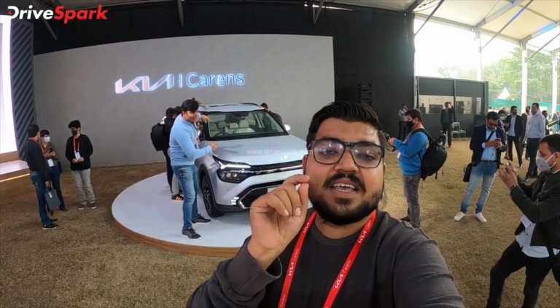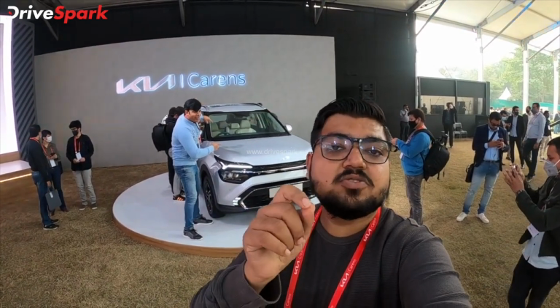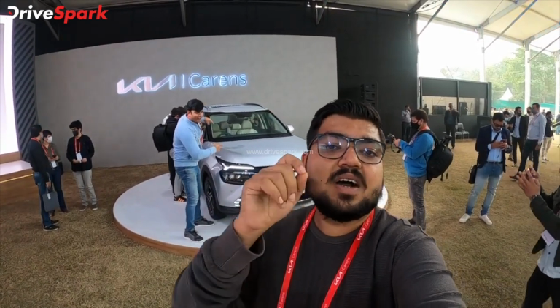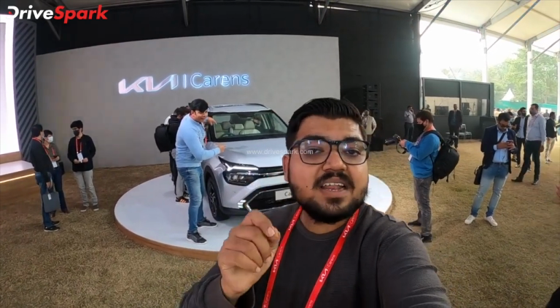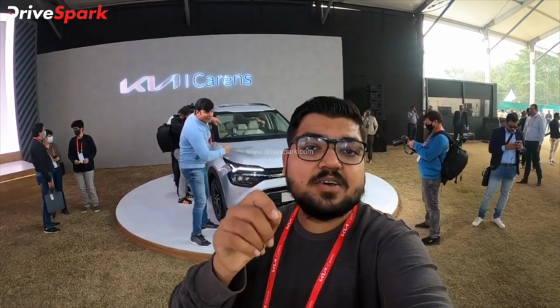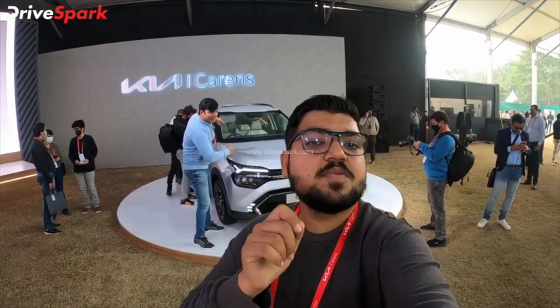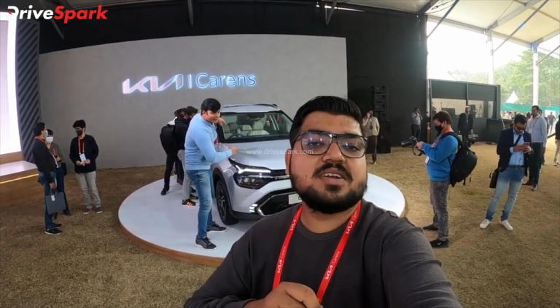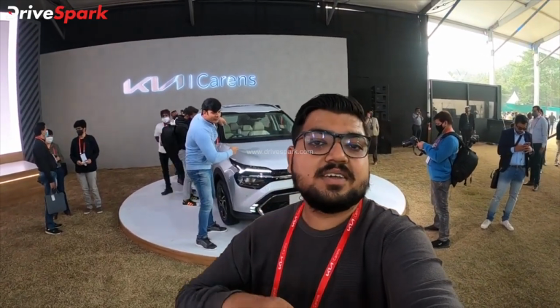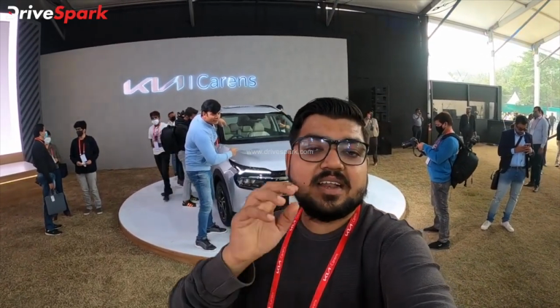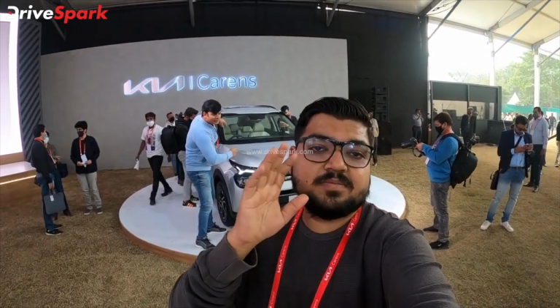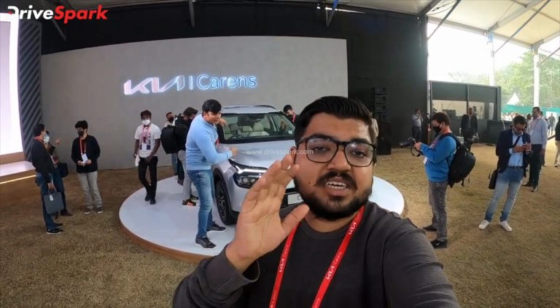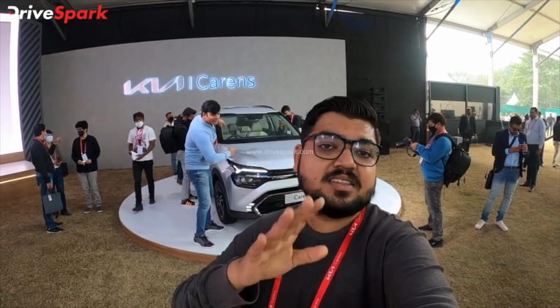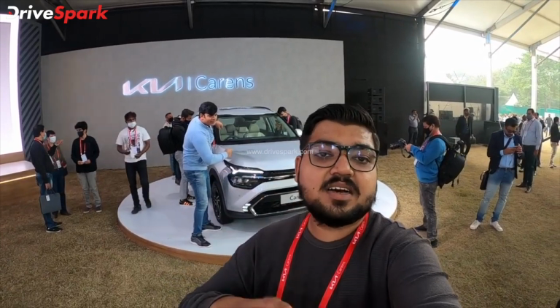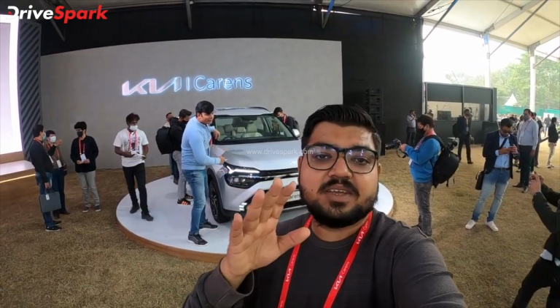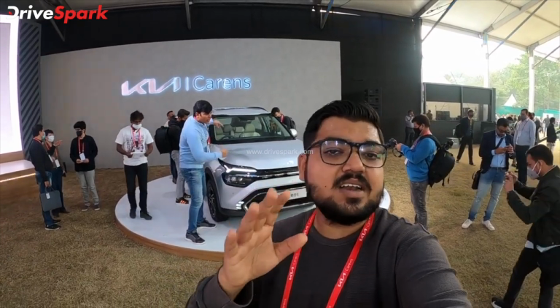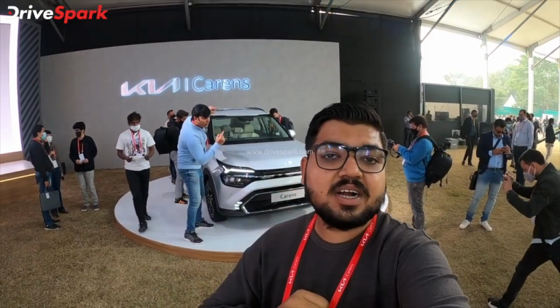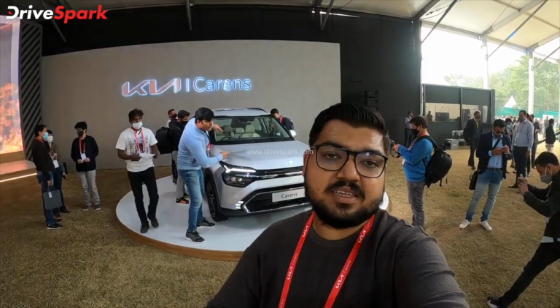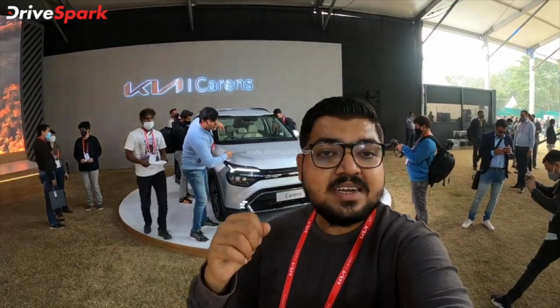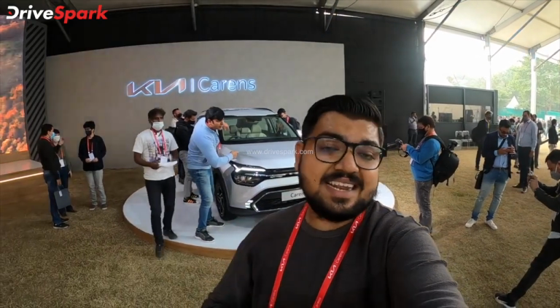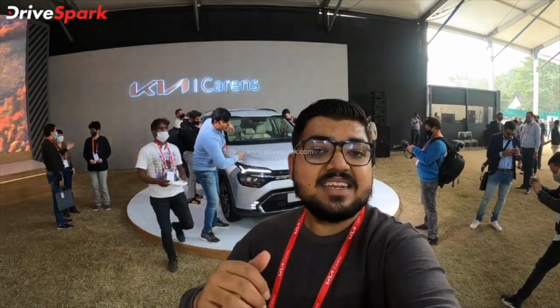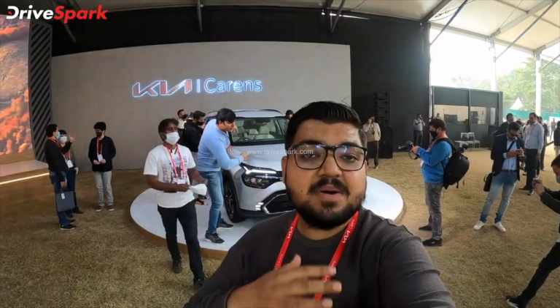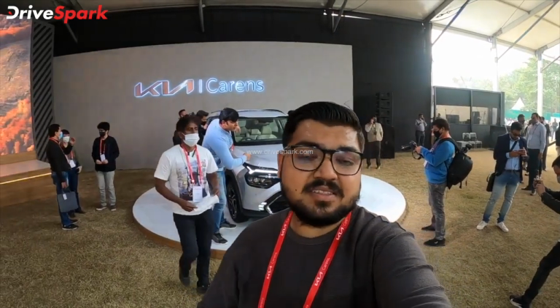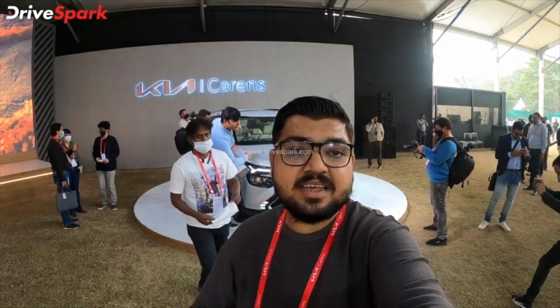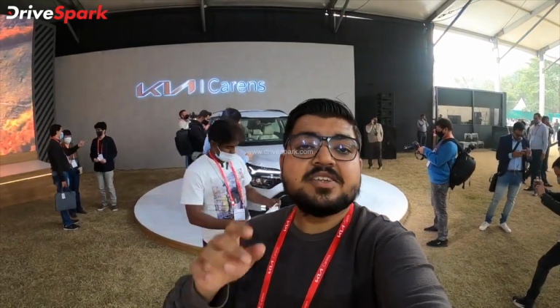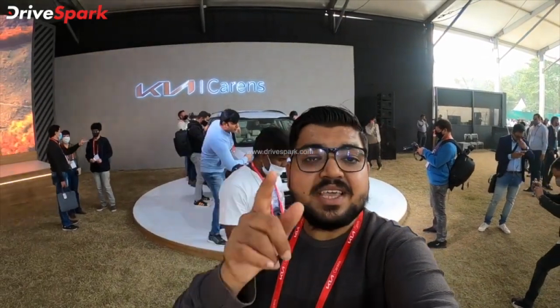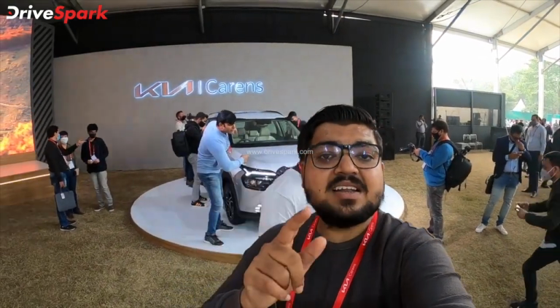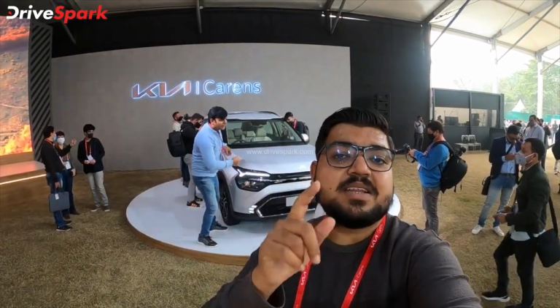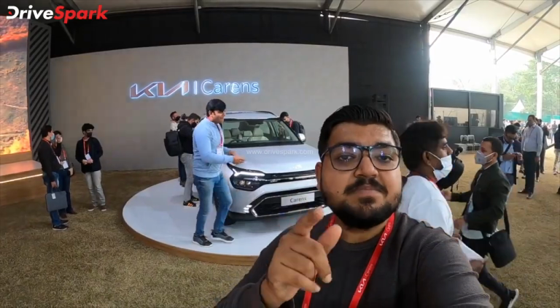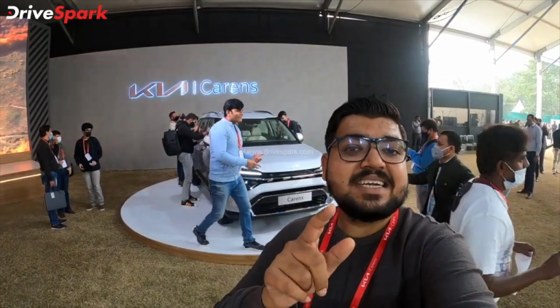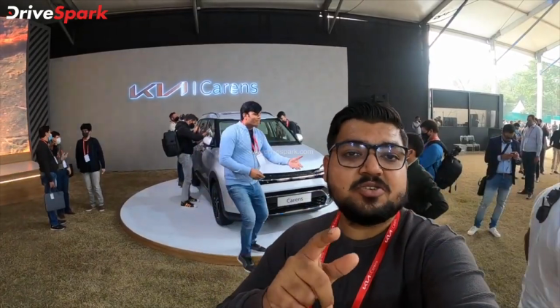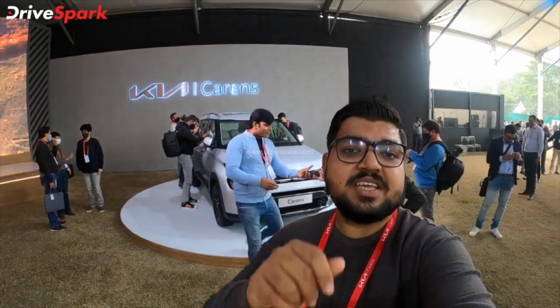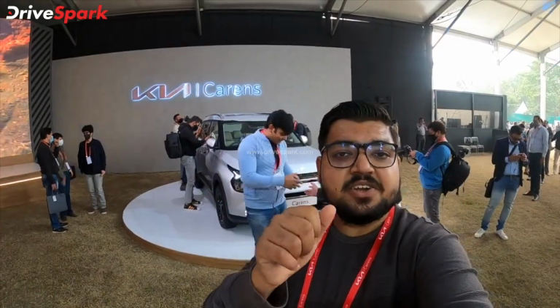This is the unveiling of the world premiere. This car is the unveiling in Delhi. So, let's start with the details of this car.